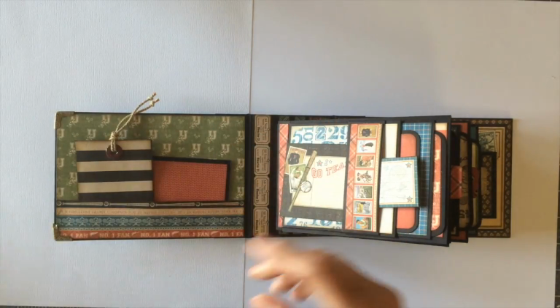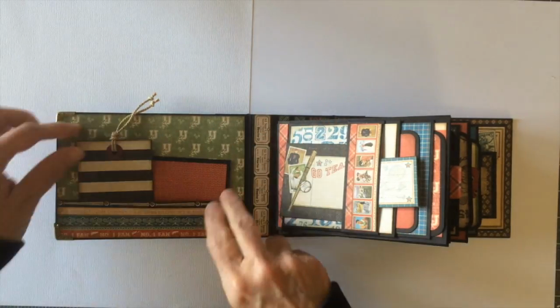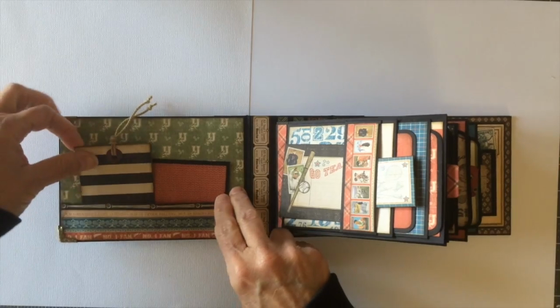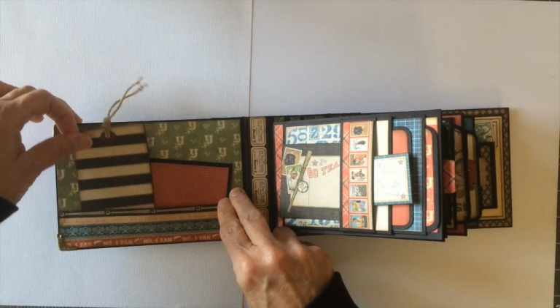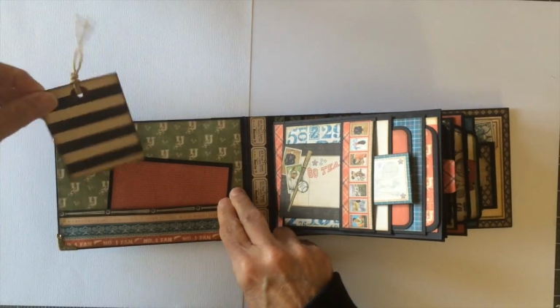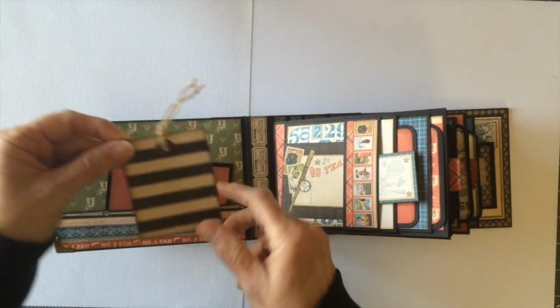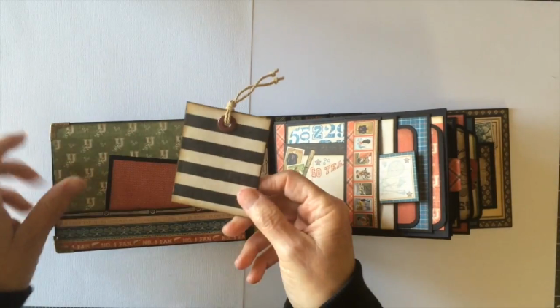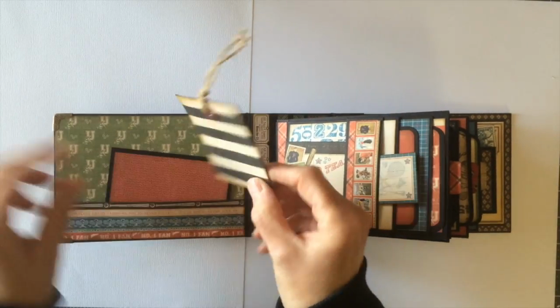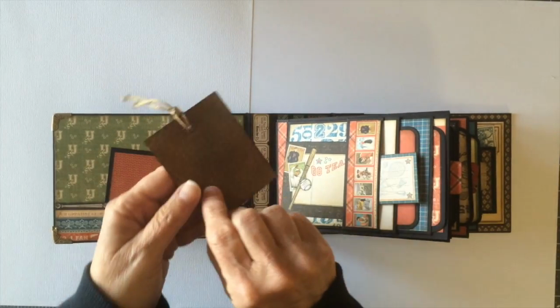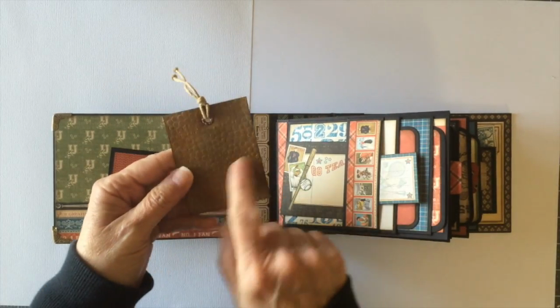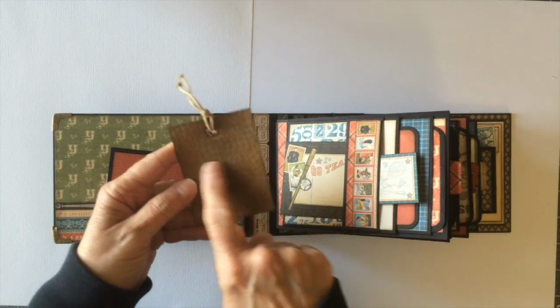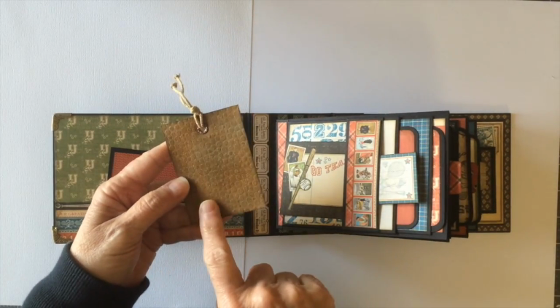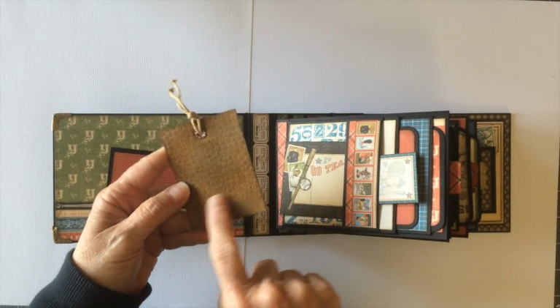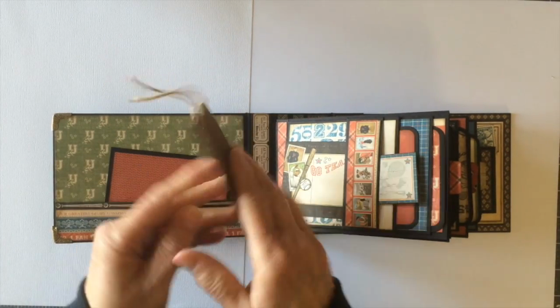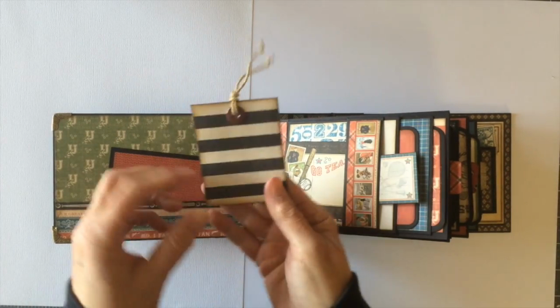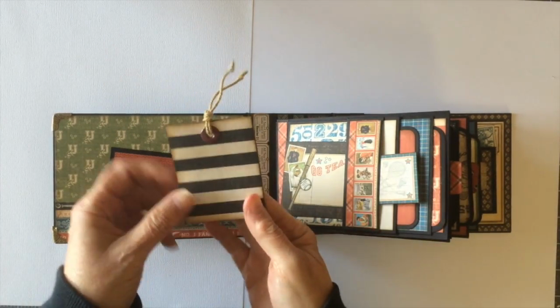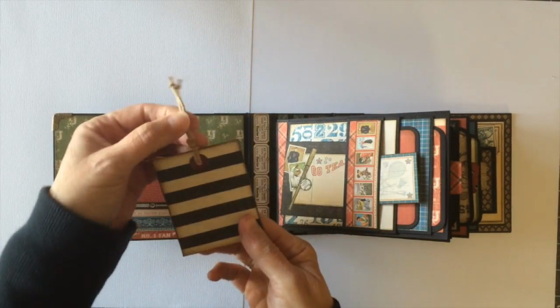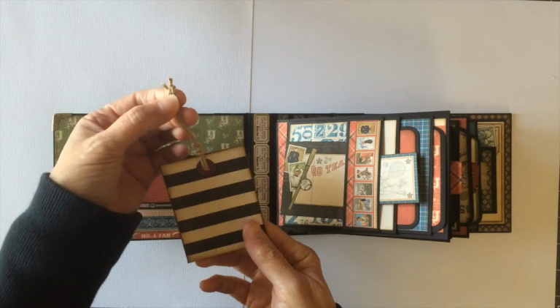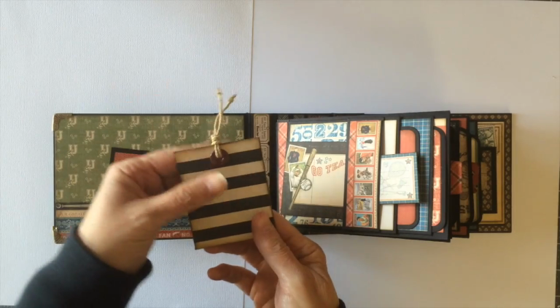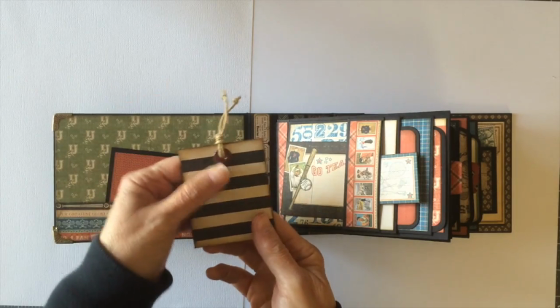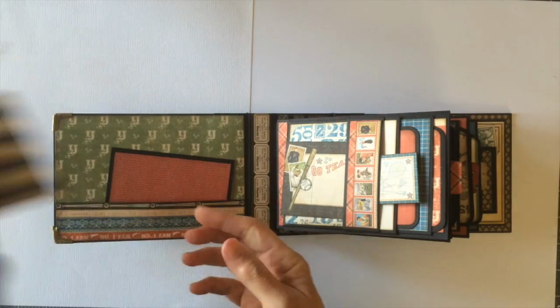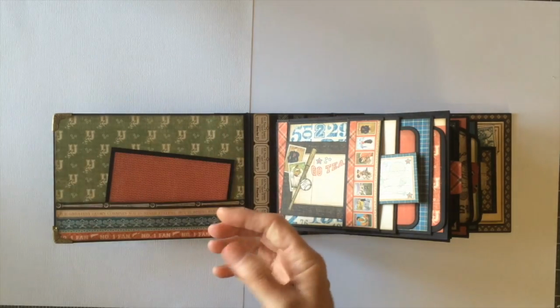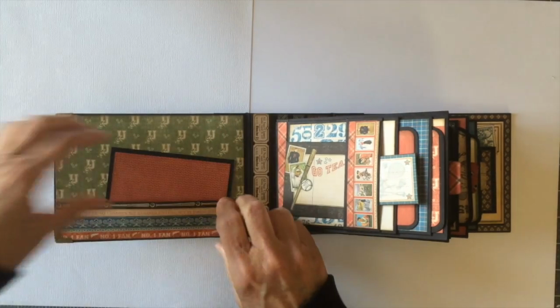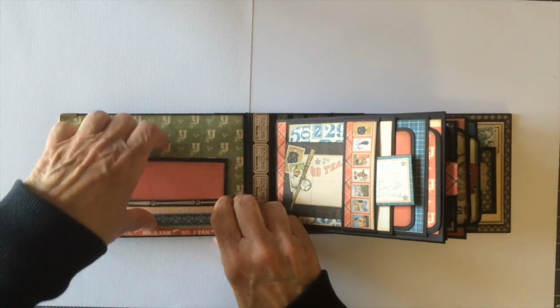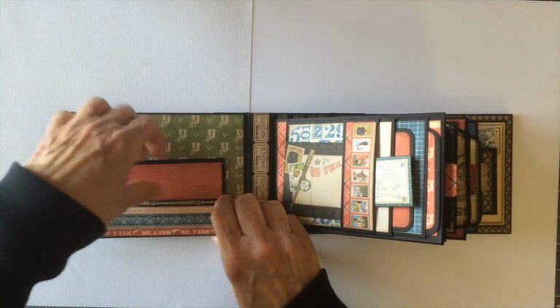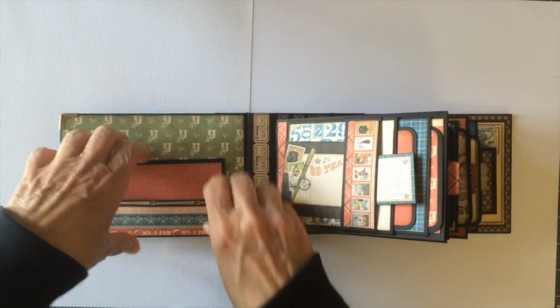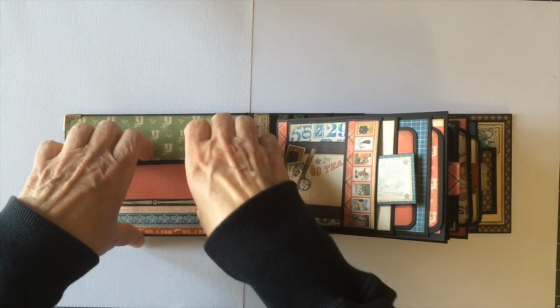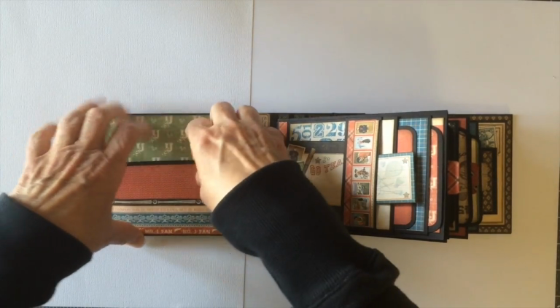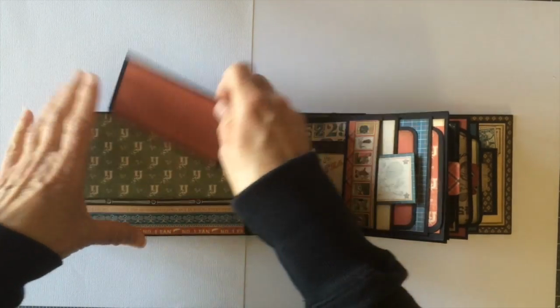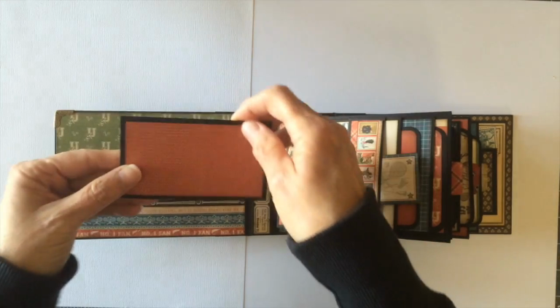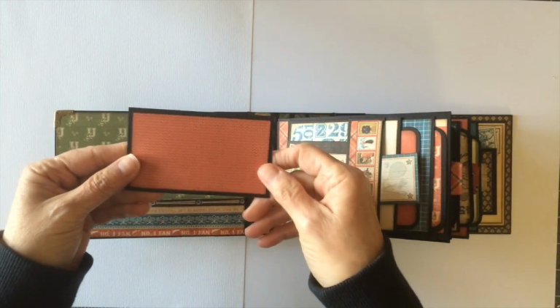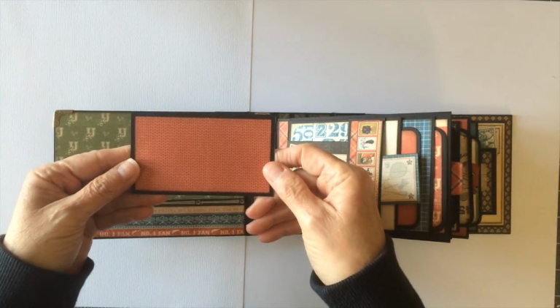I have another little tag here. I had a piece of the grunge paper left so I went ahead and glued that to the back of this tag and added some more twine, an extra large eyelet, and then I have another little photo mat here.